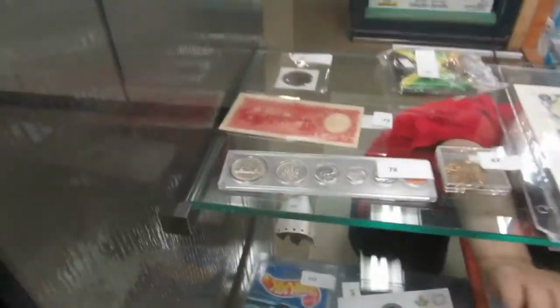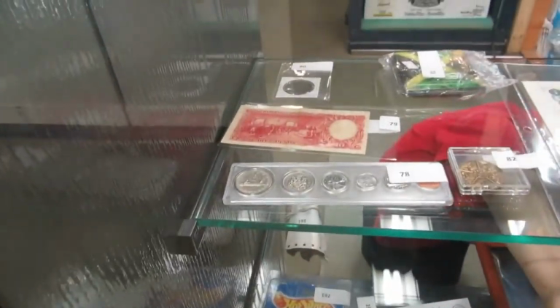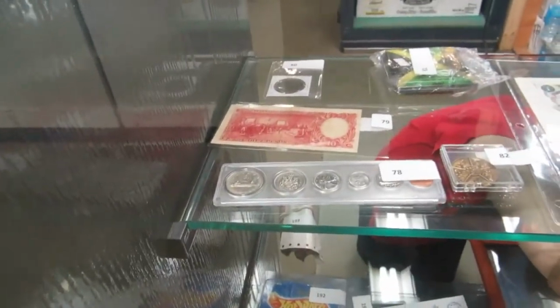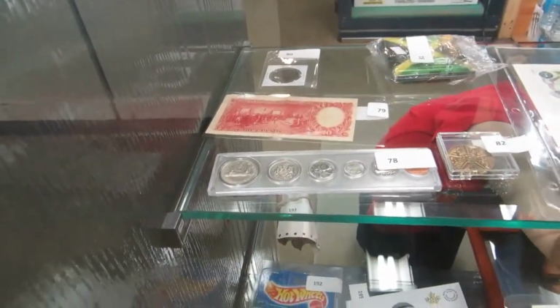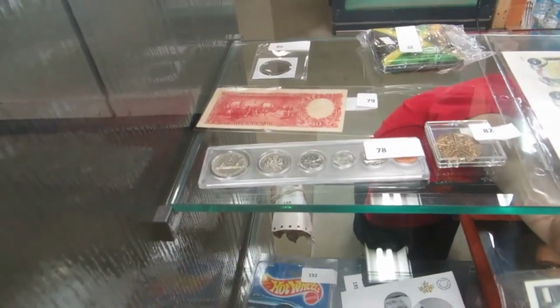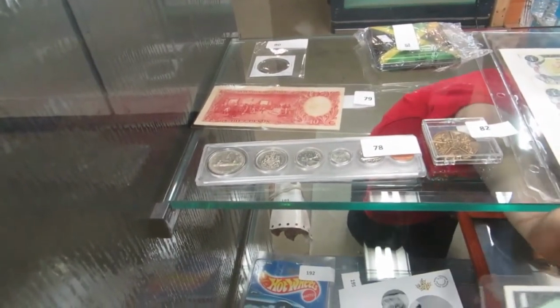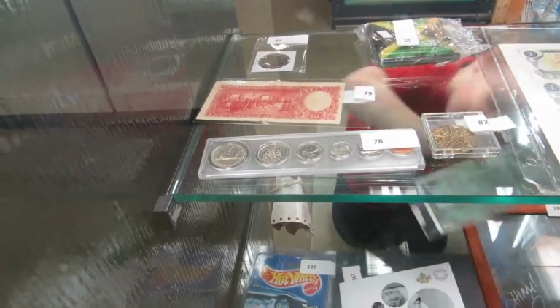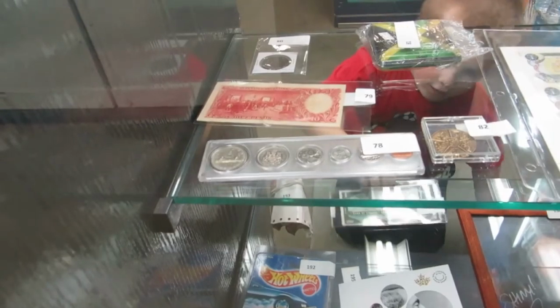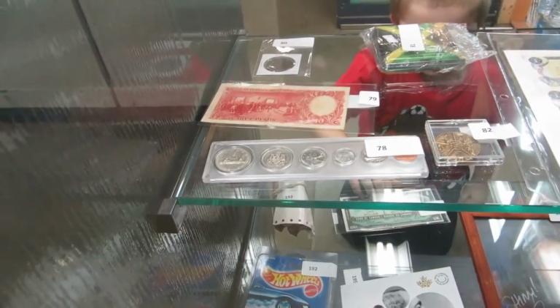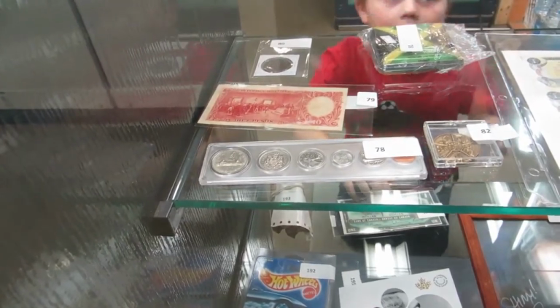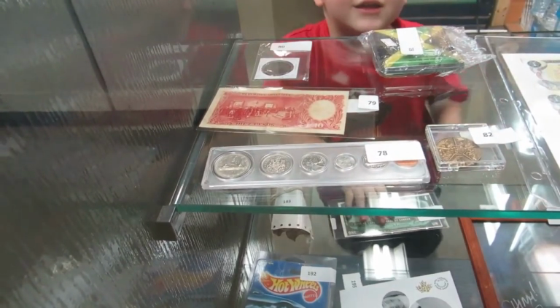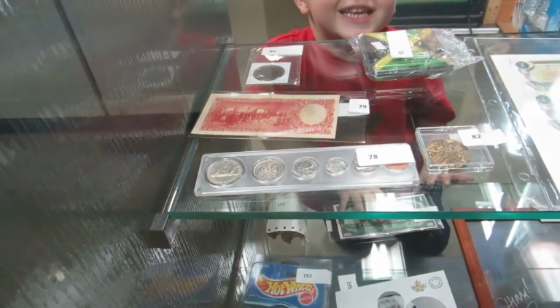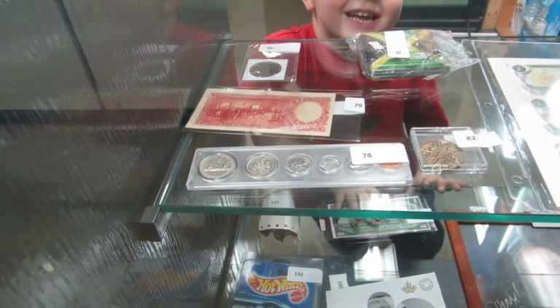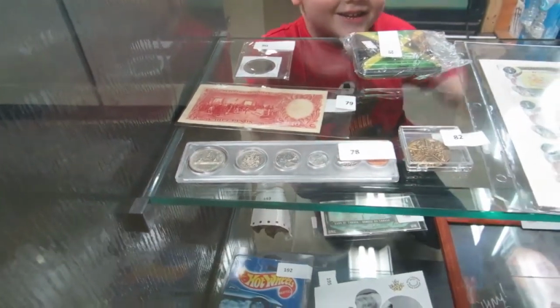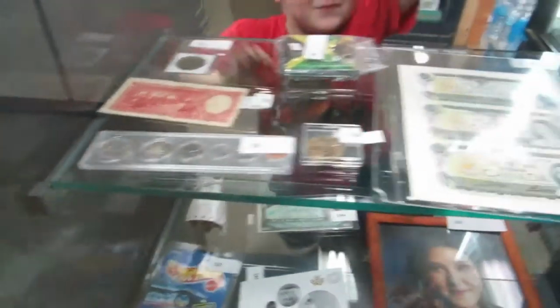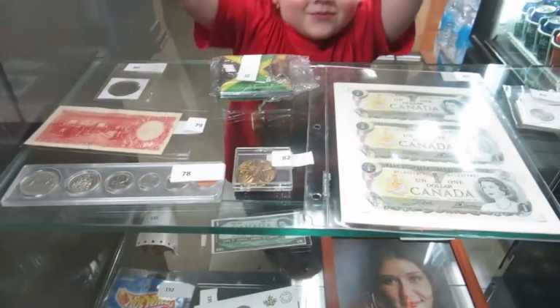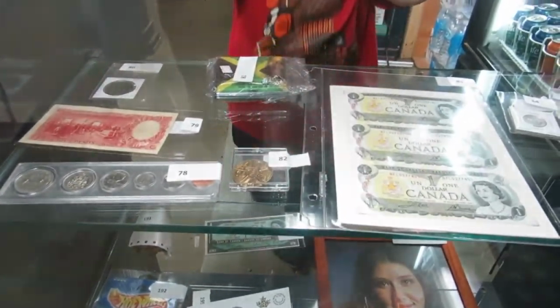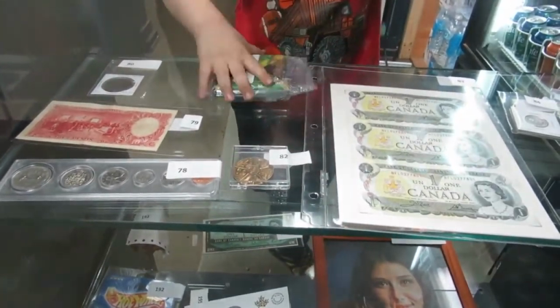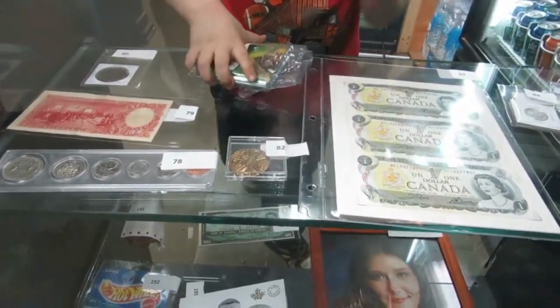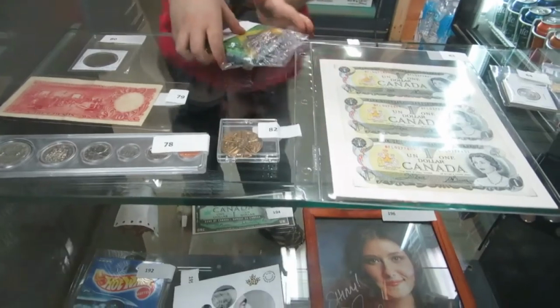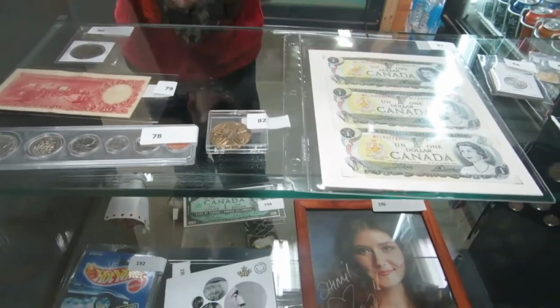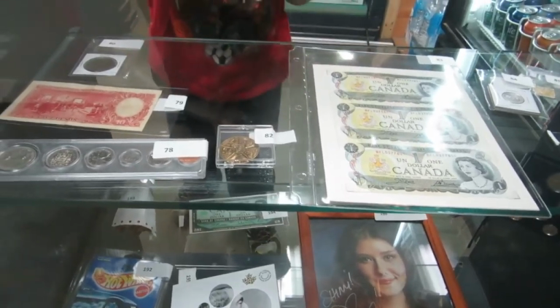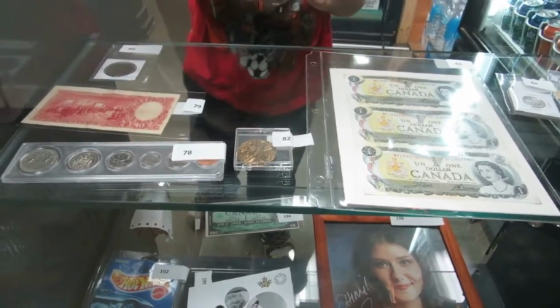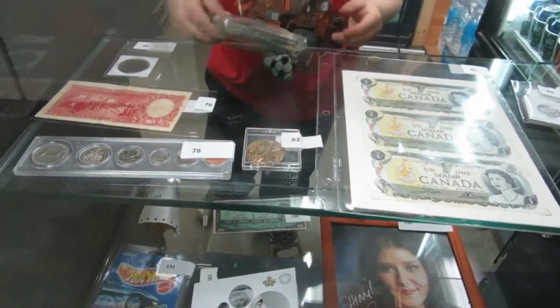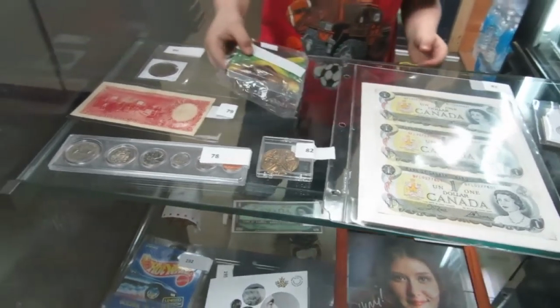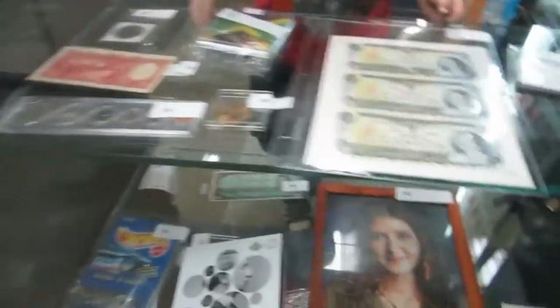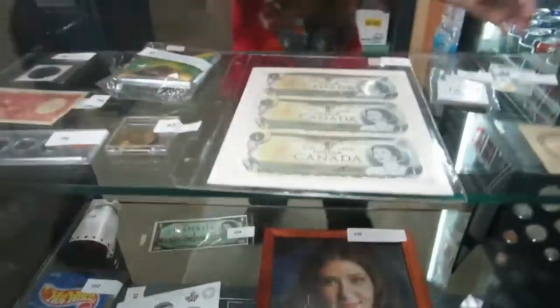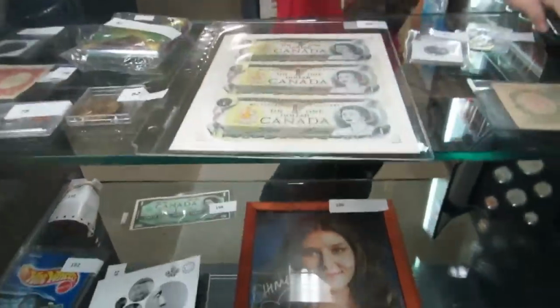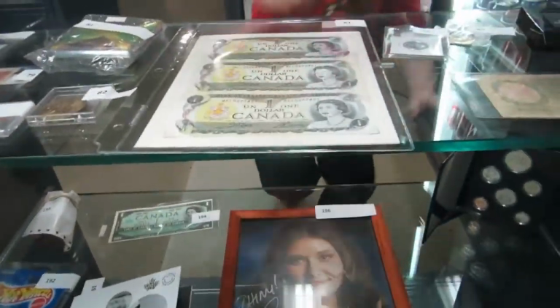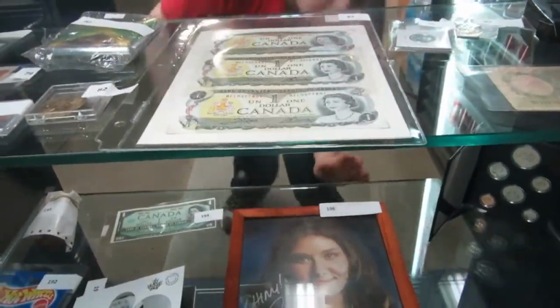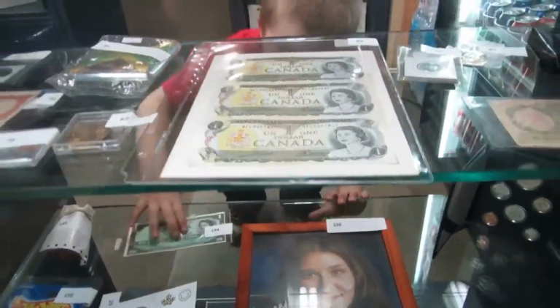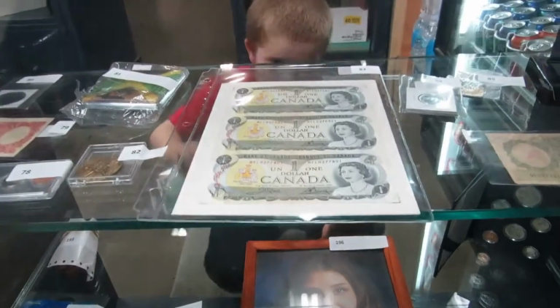We've got penny, nickel, dime, quarter, 50 cent, dollar, and silver frosted proof. And then we've got the '79, we've got the 50 cent, and we've got the watch — a nice, beautiful ladies watch here. Take a look at it. Lot 169.